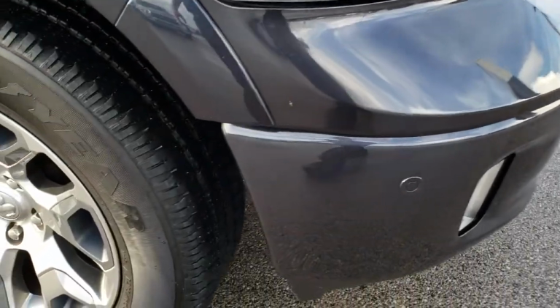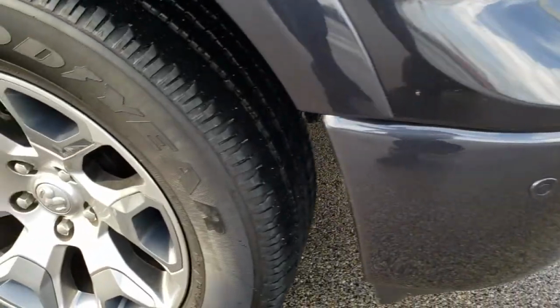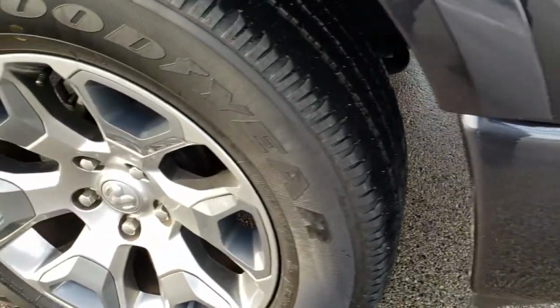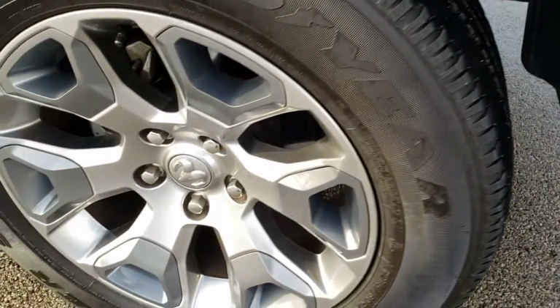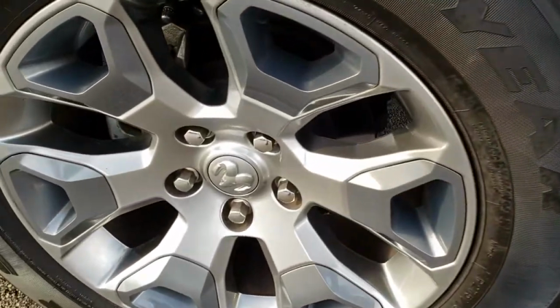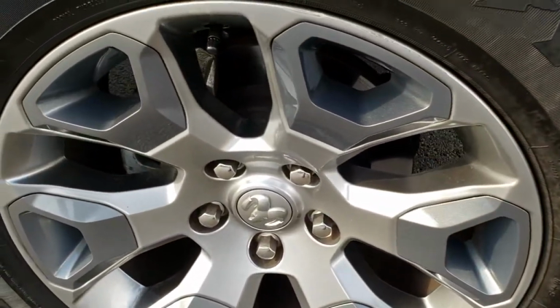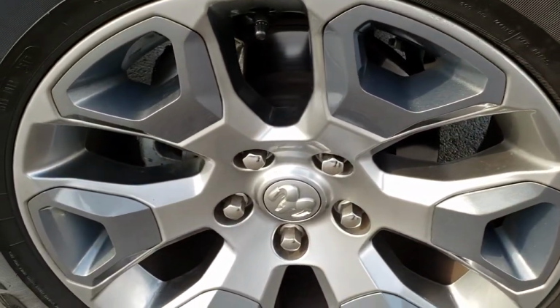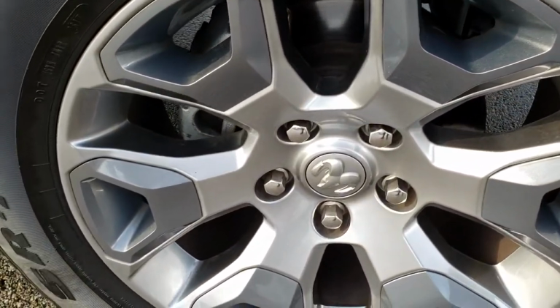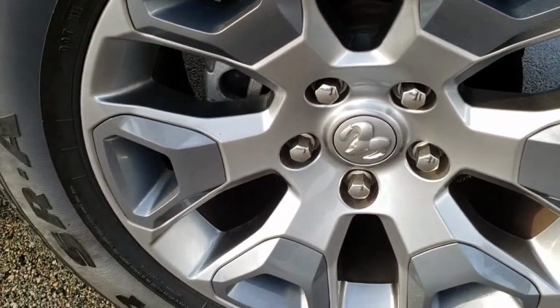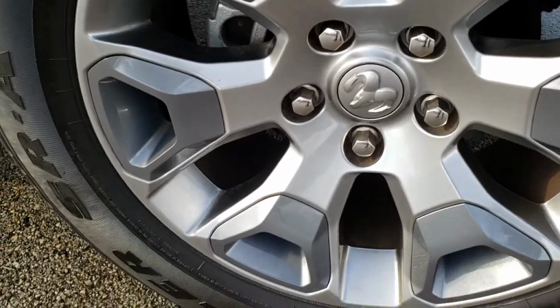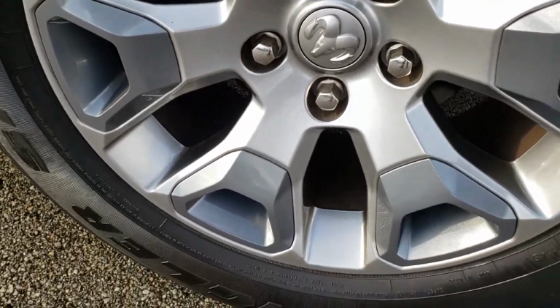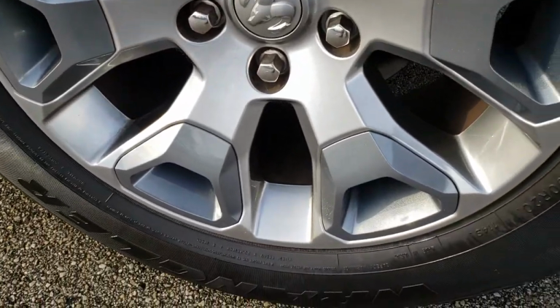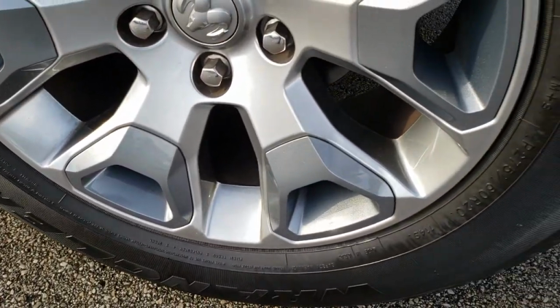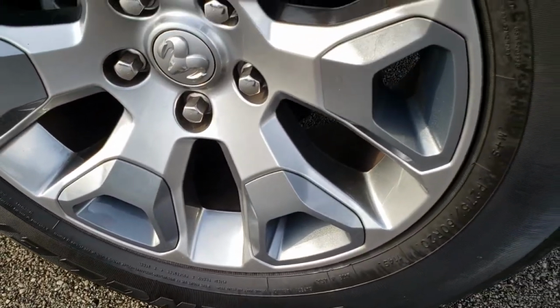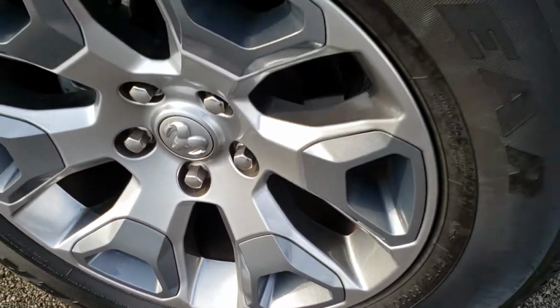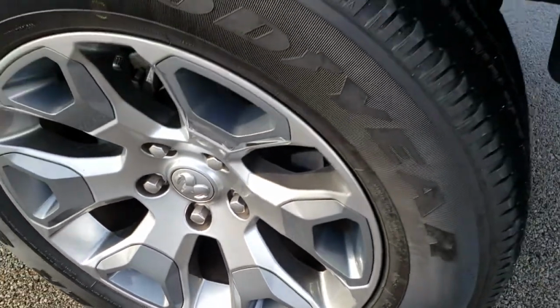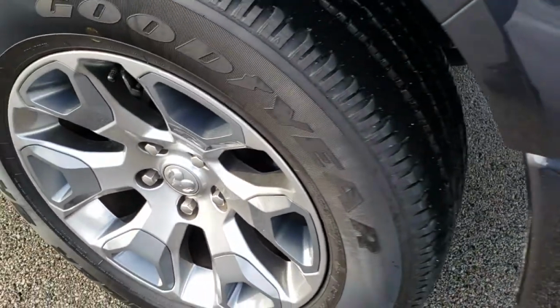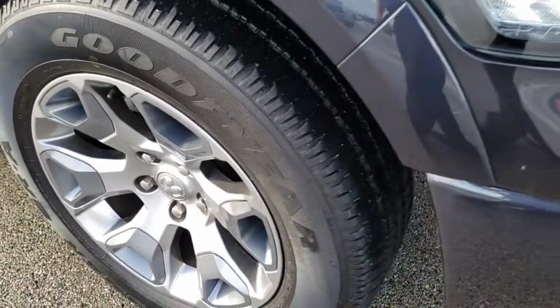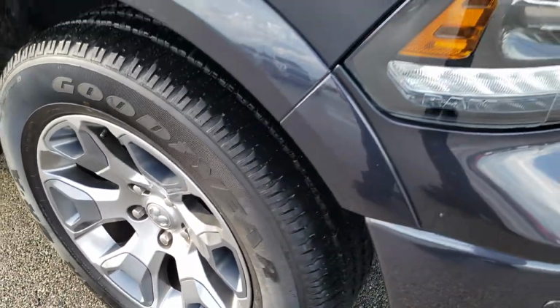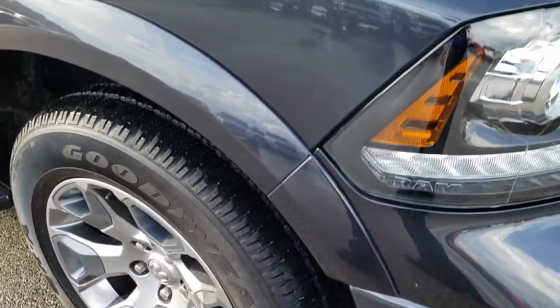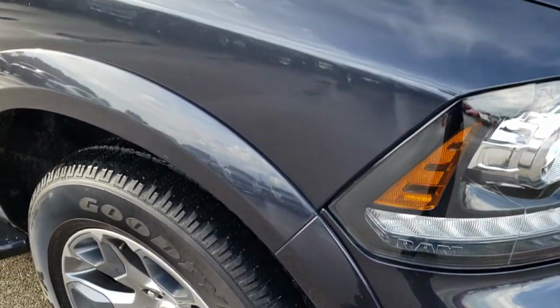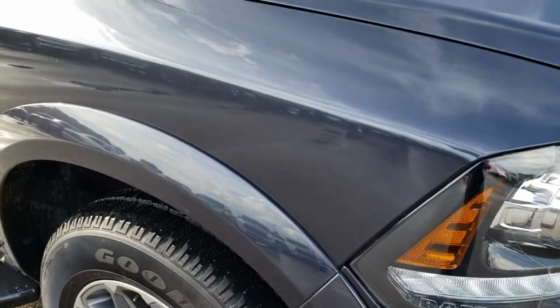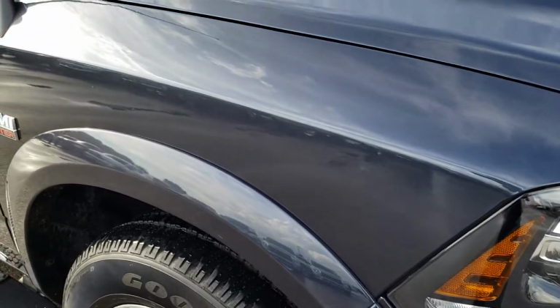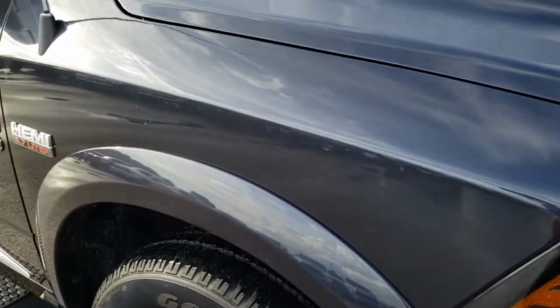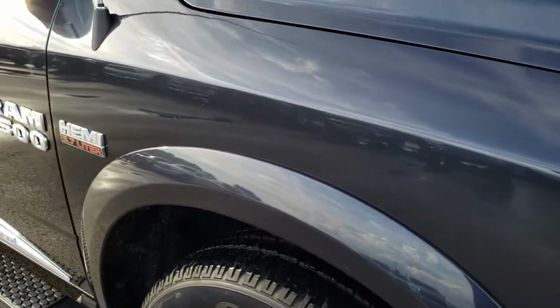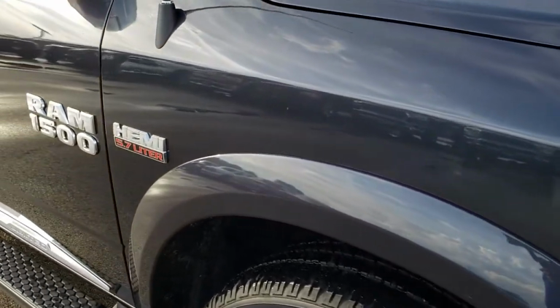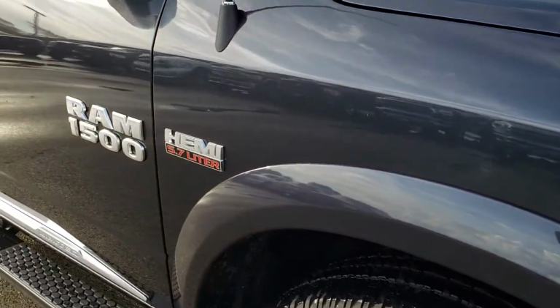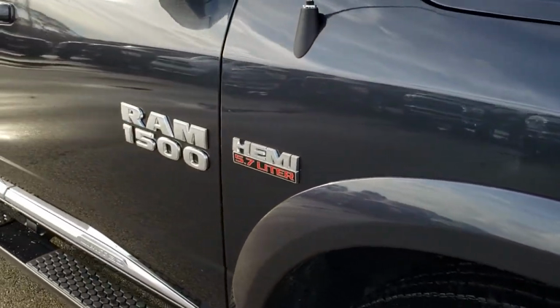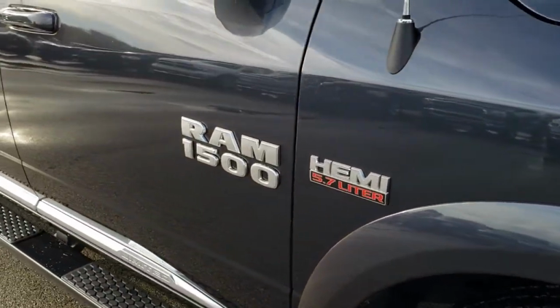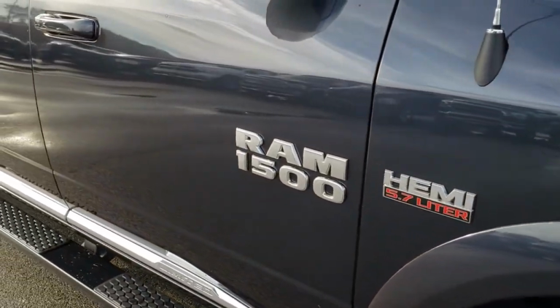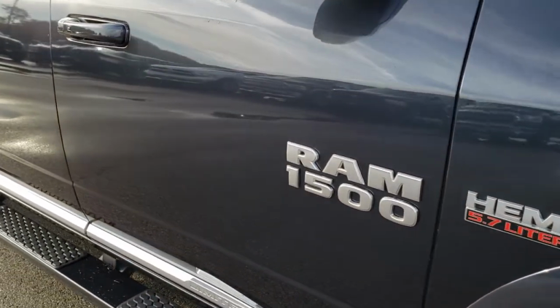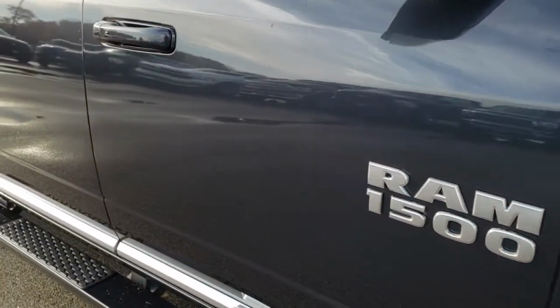Front Sonar, Factory Fog Lights. You get the Ram Stamped Grill, part of the Laramie Limited Package, and the Sport Hood. The passenger side rim is in pretty nice condition as well.